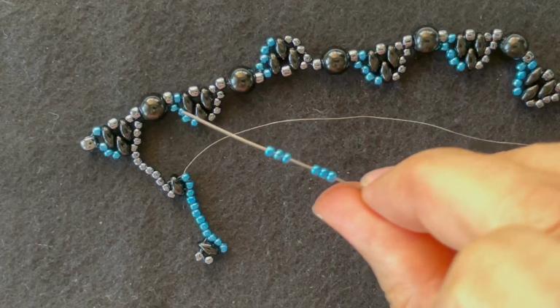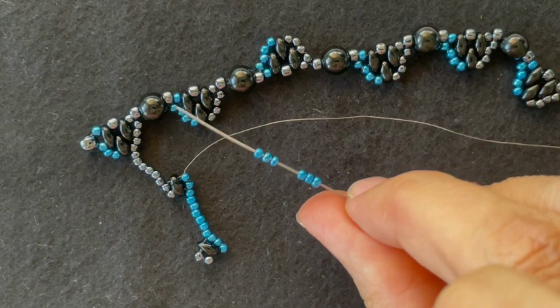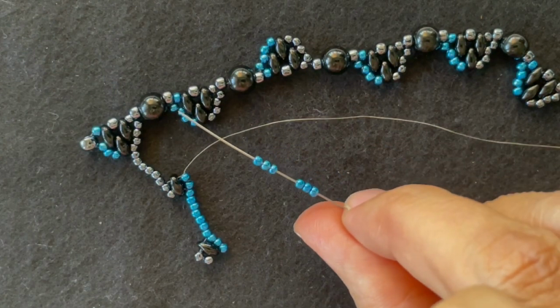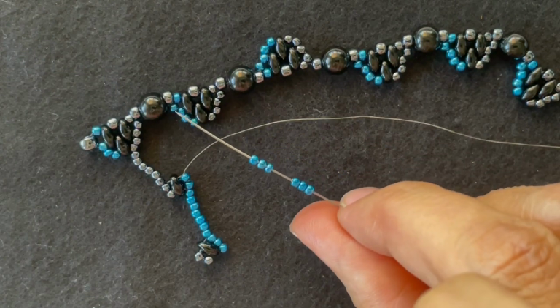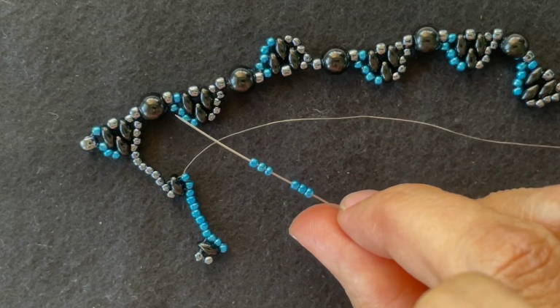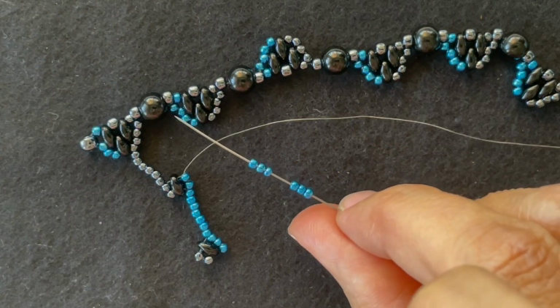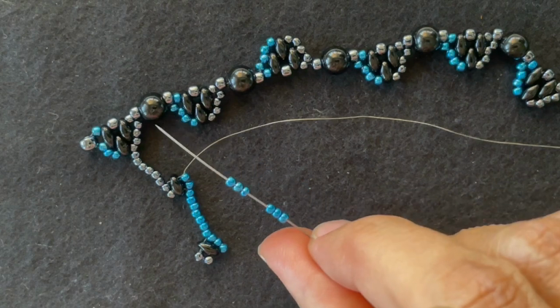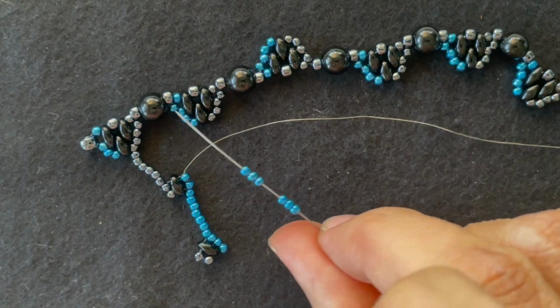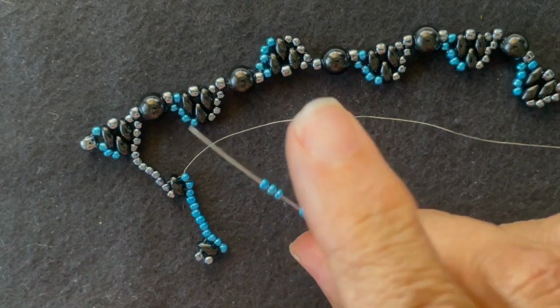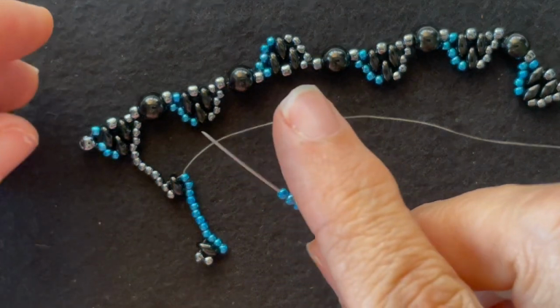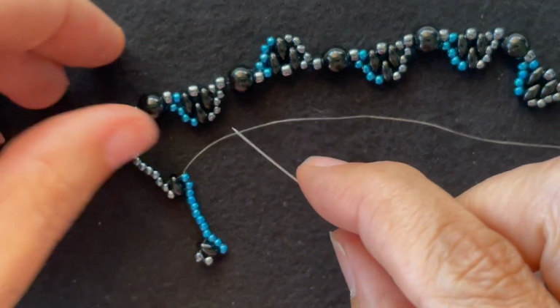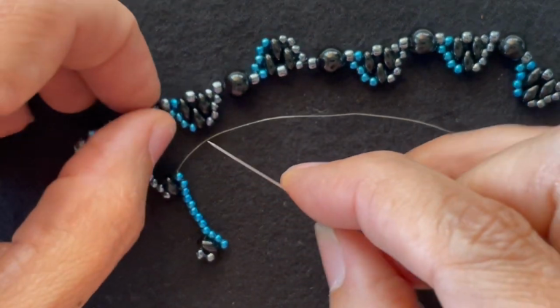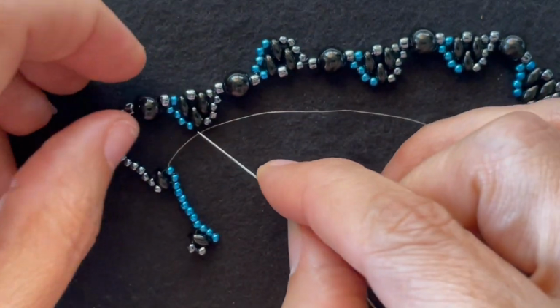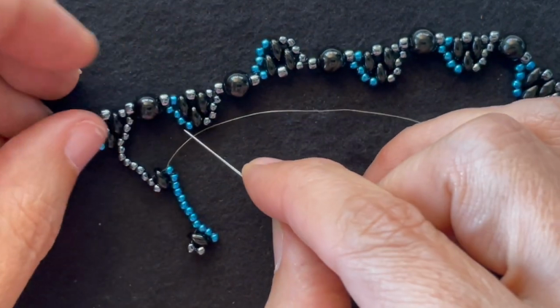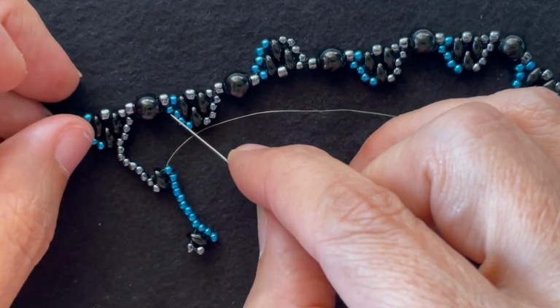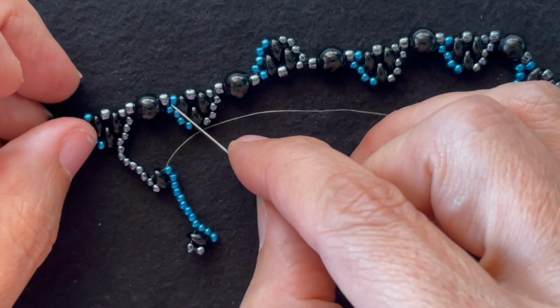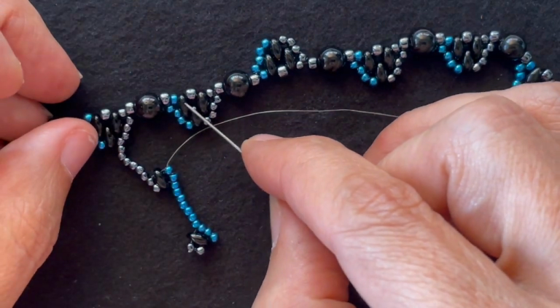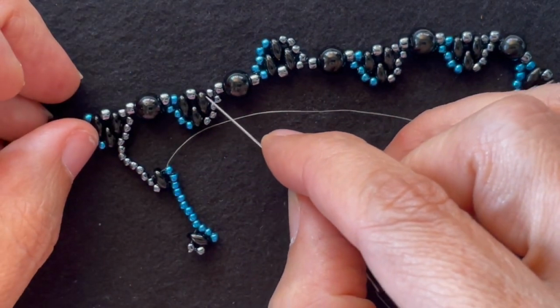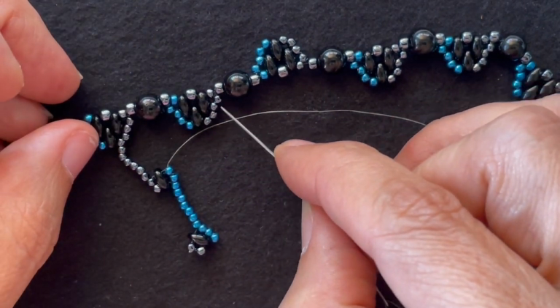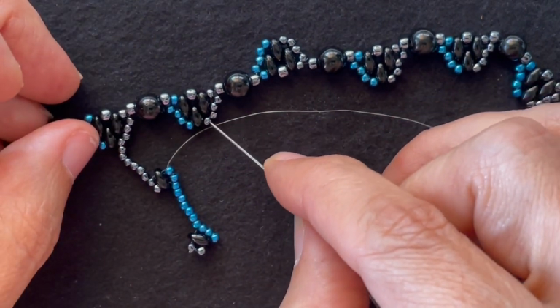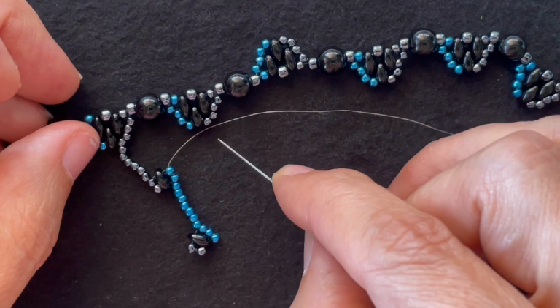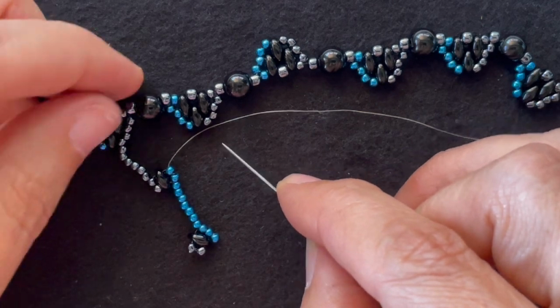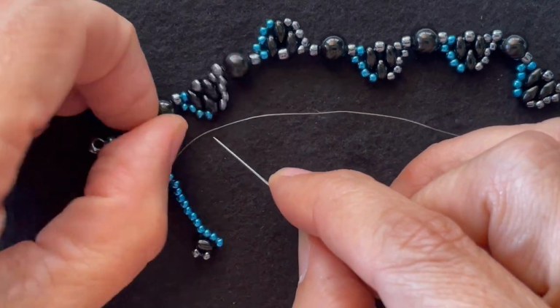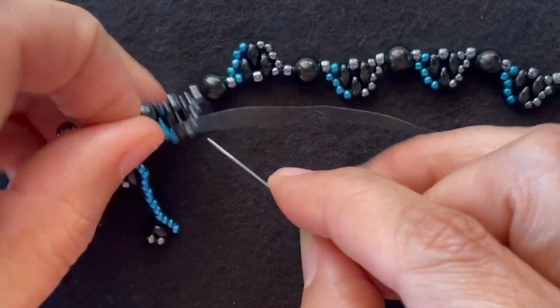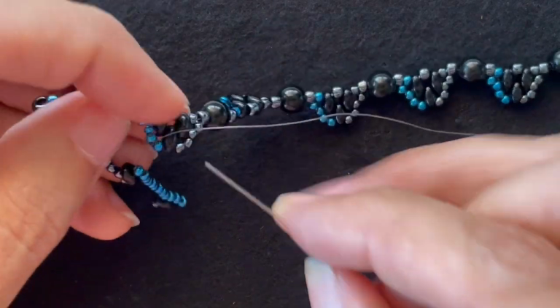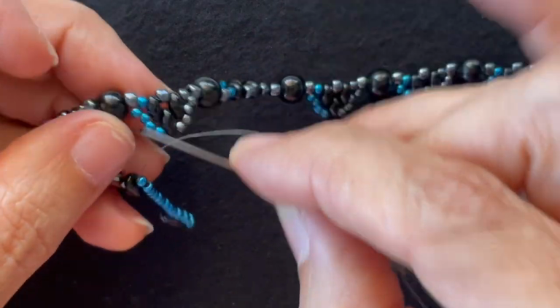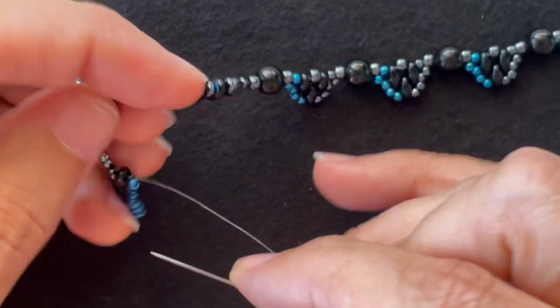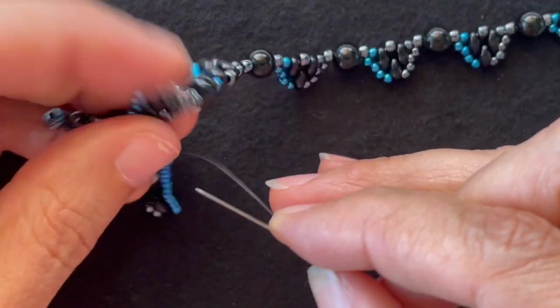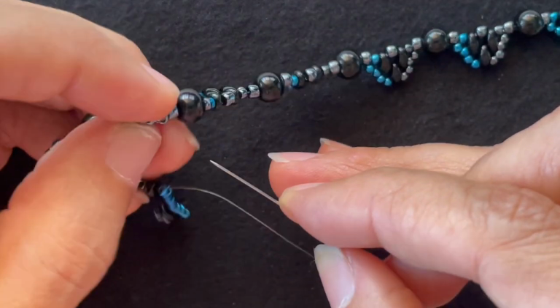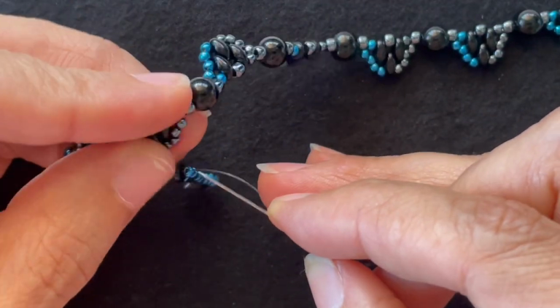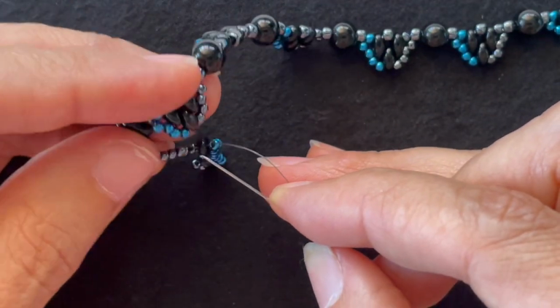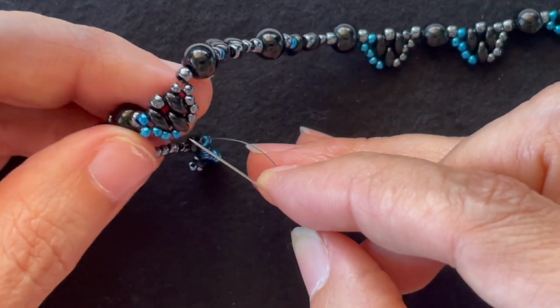Then I want to add six accent color seed beads and go up through and around and down. So I'll go up through all five of these accent seed beads.